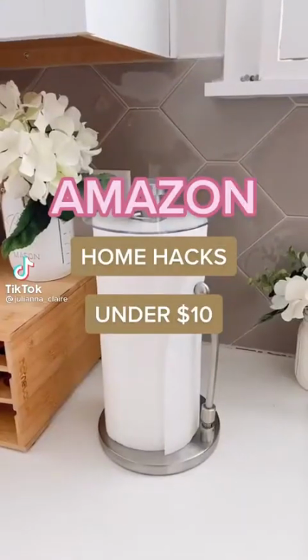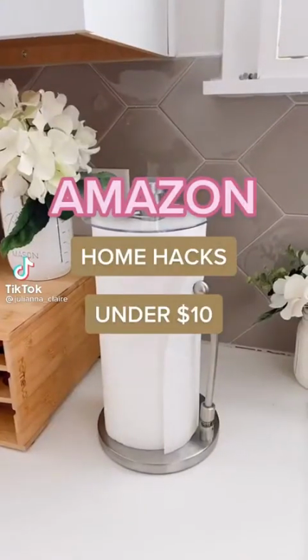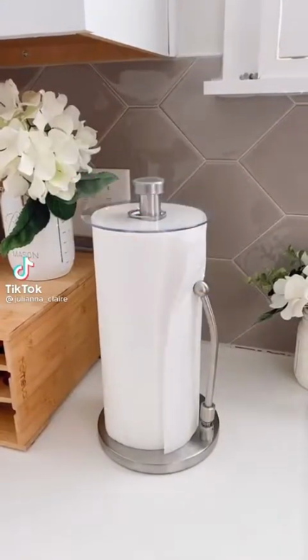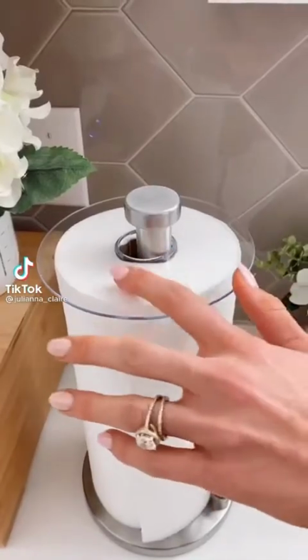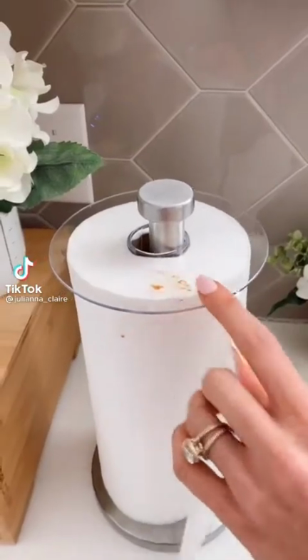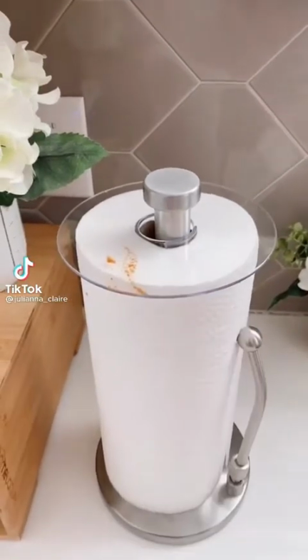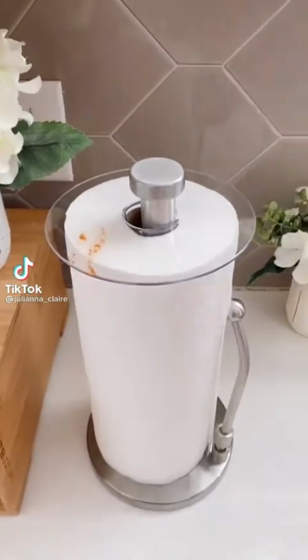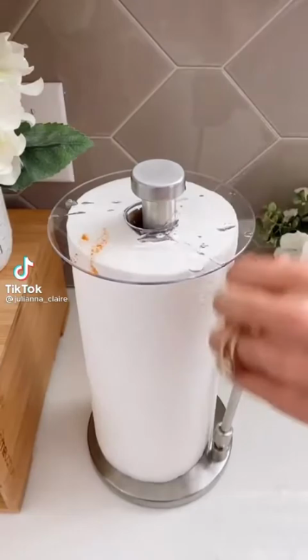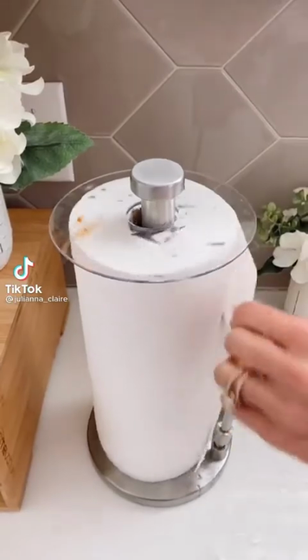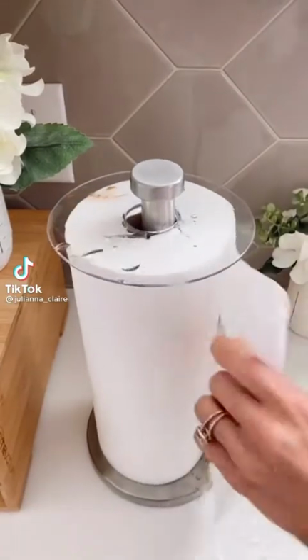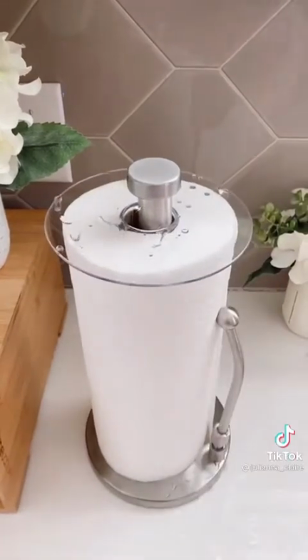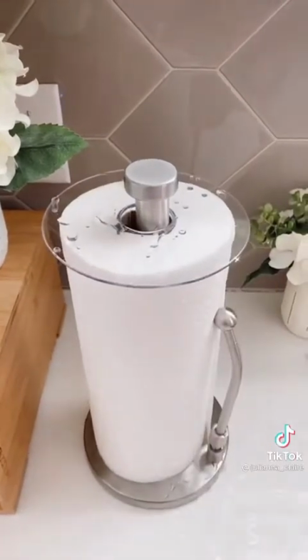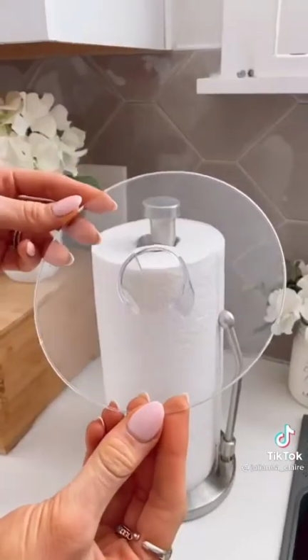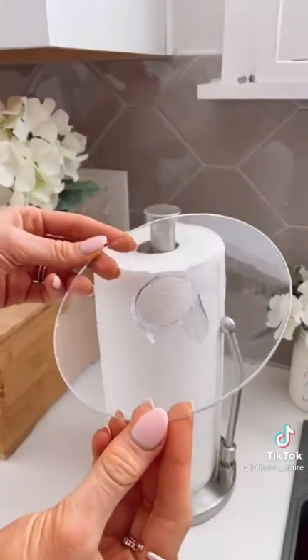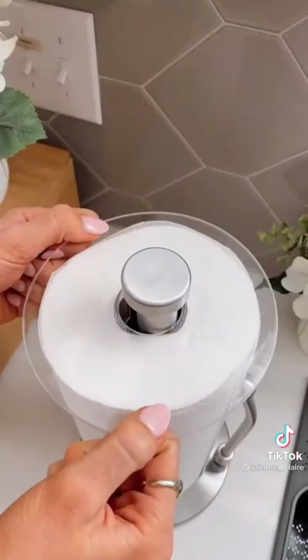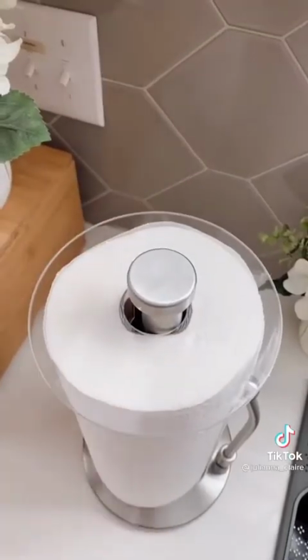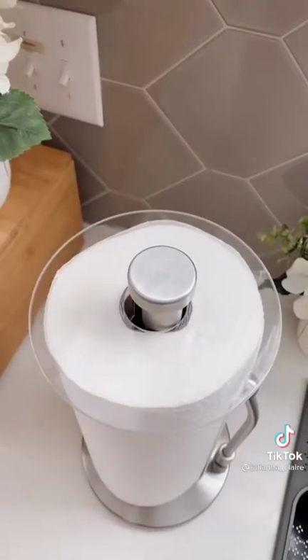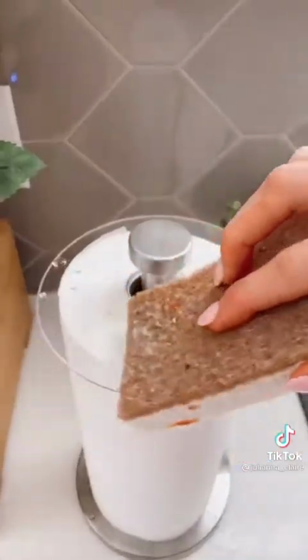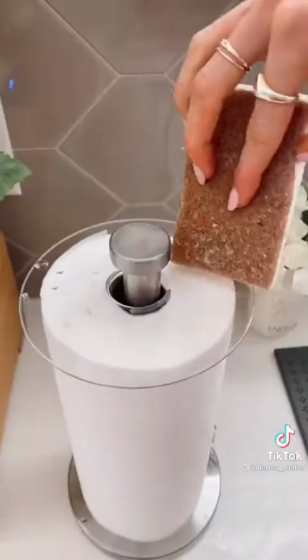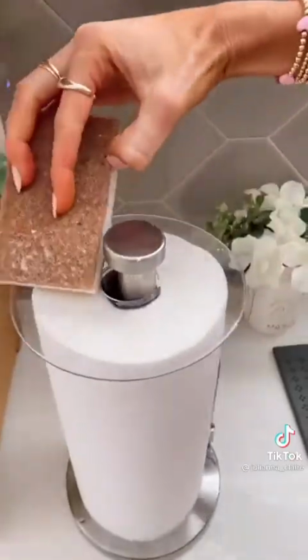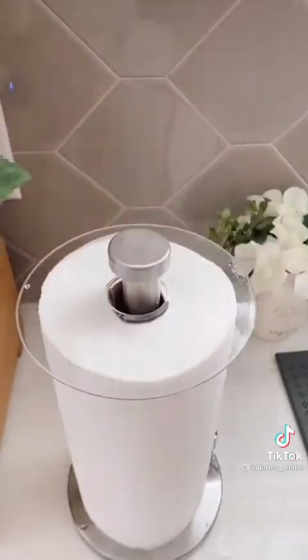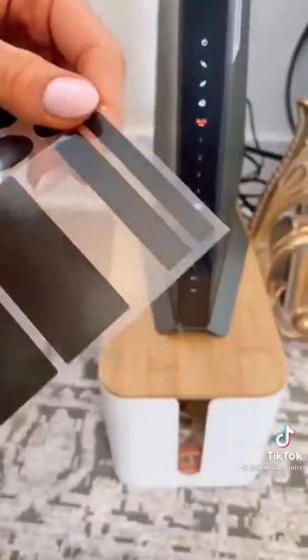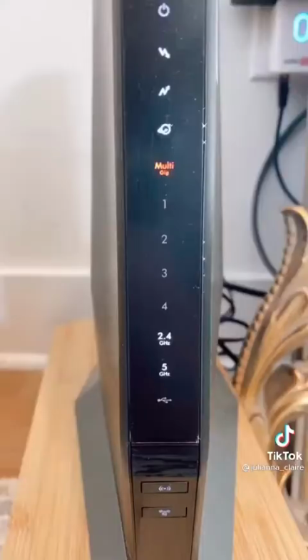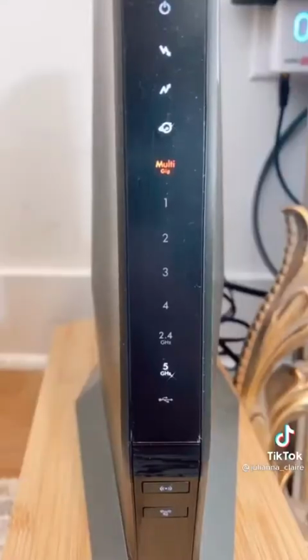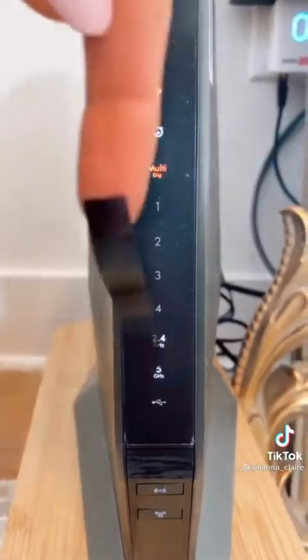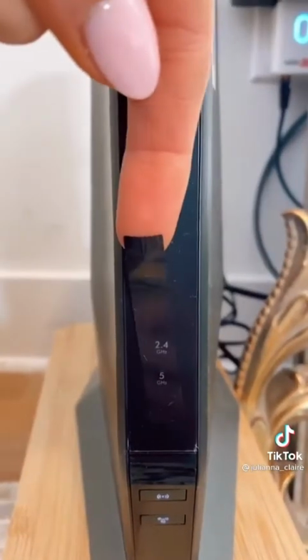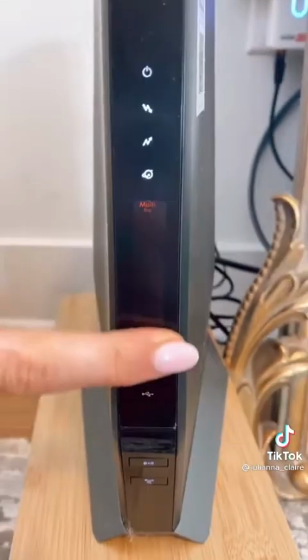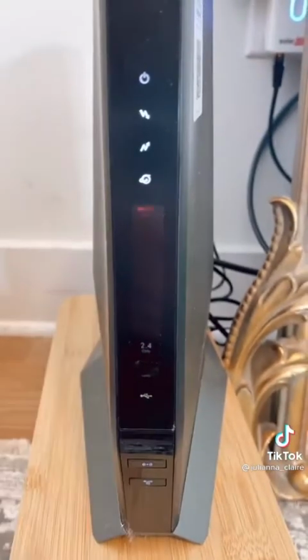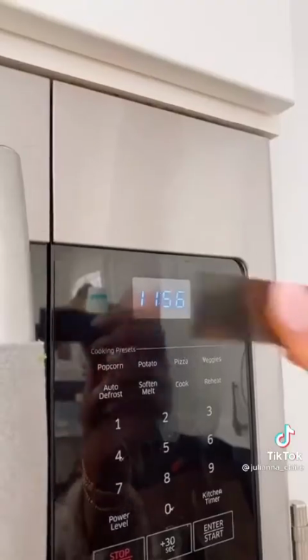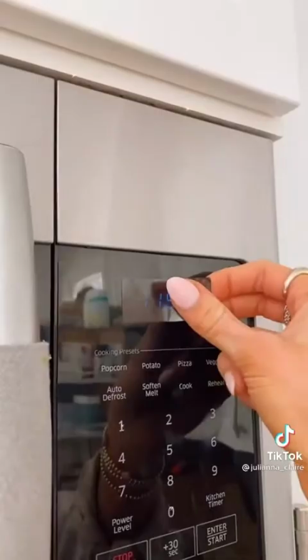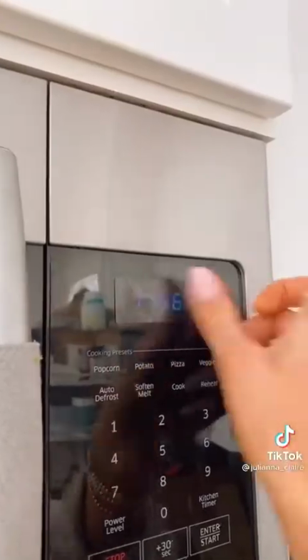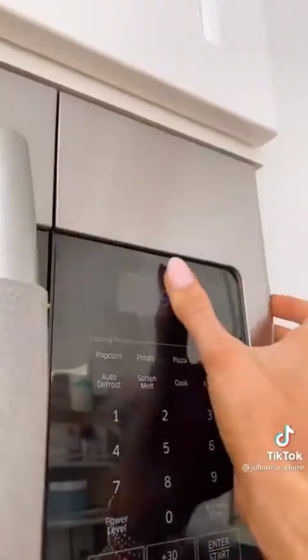Amazon Home Hacks. Prevent the top of your paper towels from getting dried food and soggy with this acrylic paper towel topper. It fits all paper towel stands and simply wipes clean. And dim the brightness of electronics by 60% with these dimmer stickers — they easily peel off and don't leave a residue.